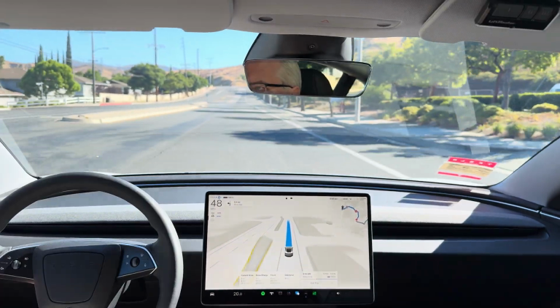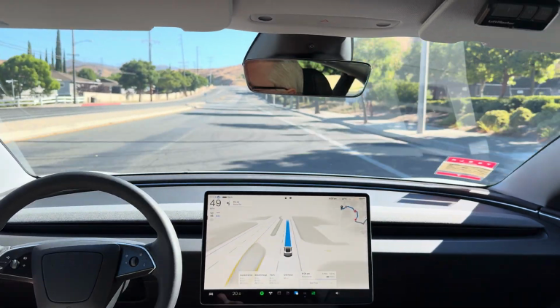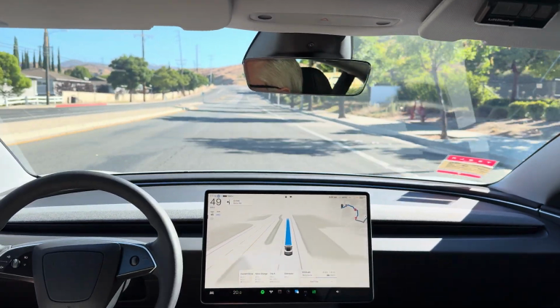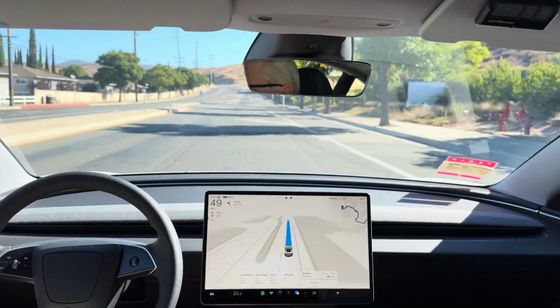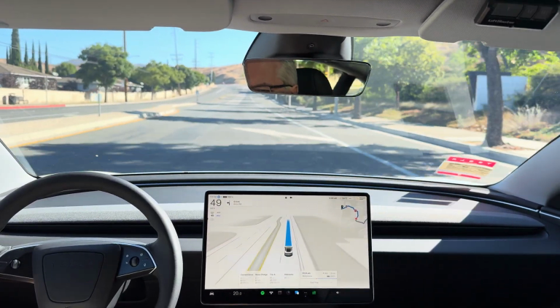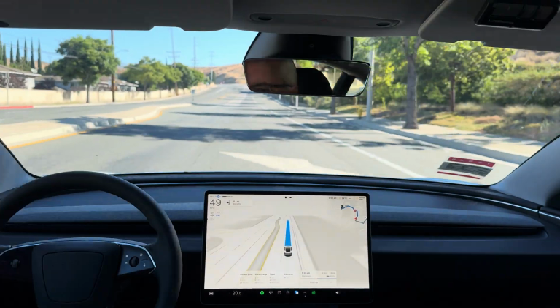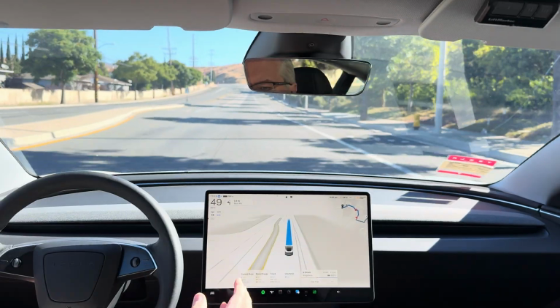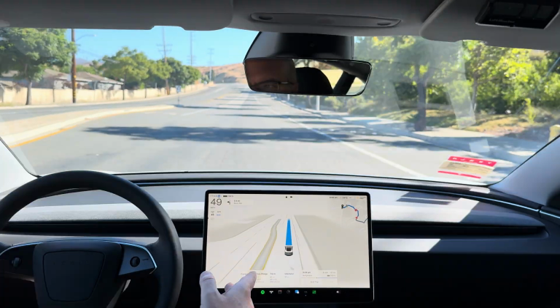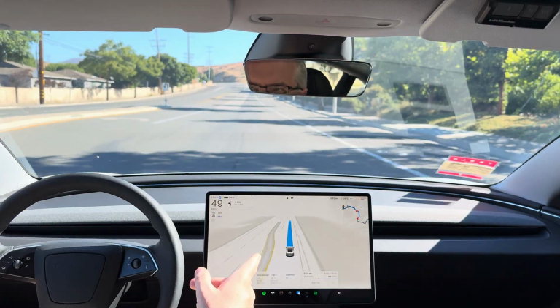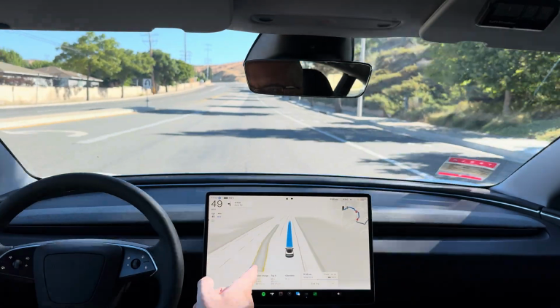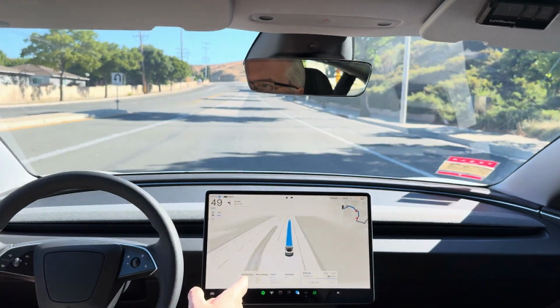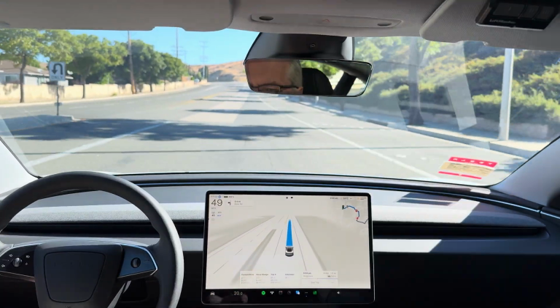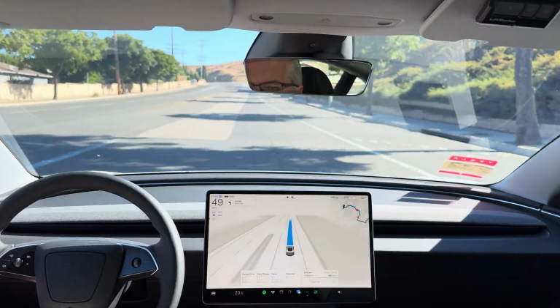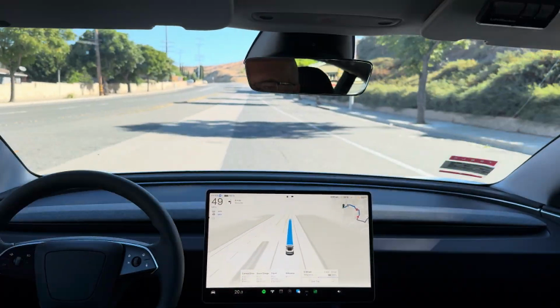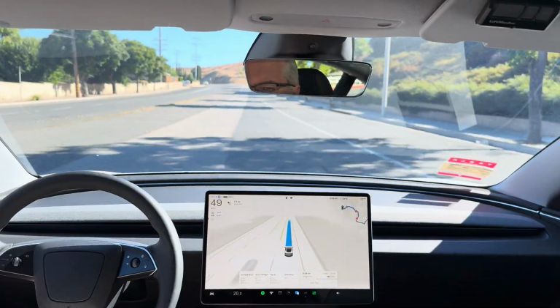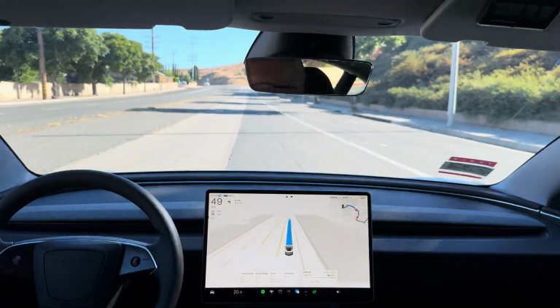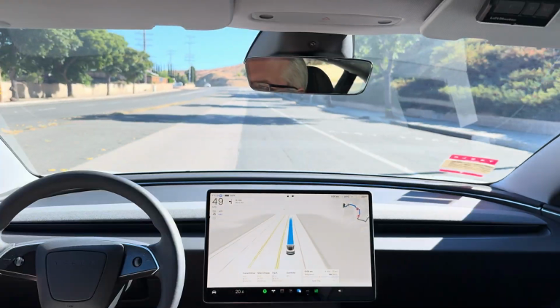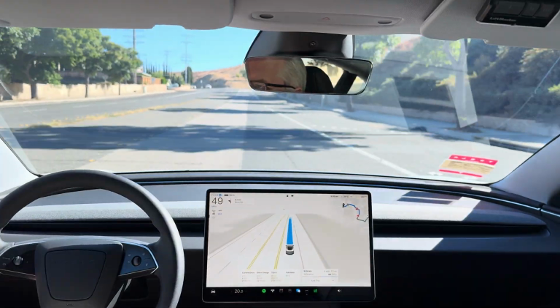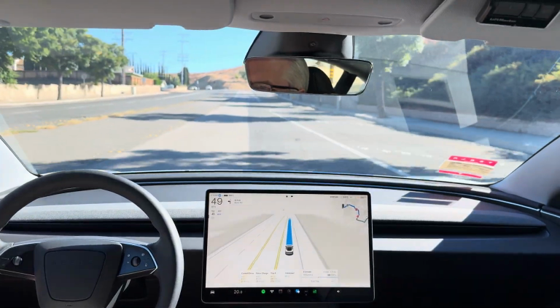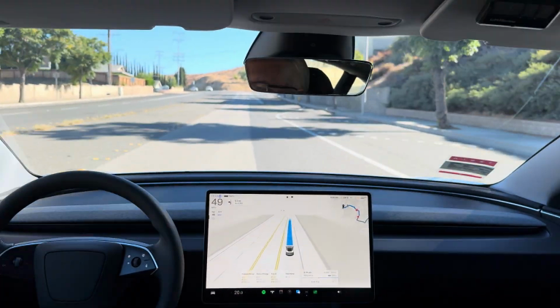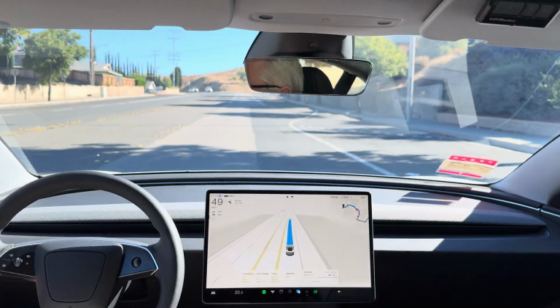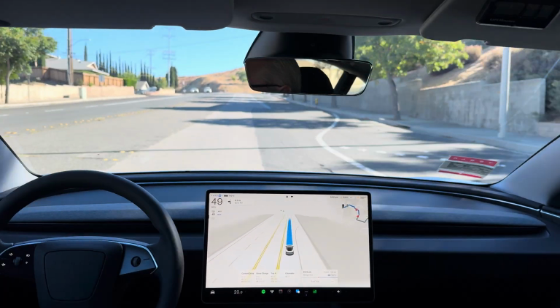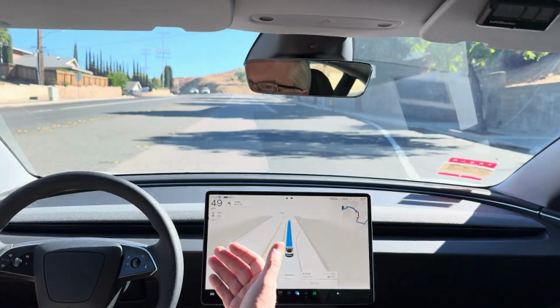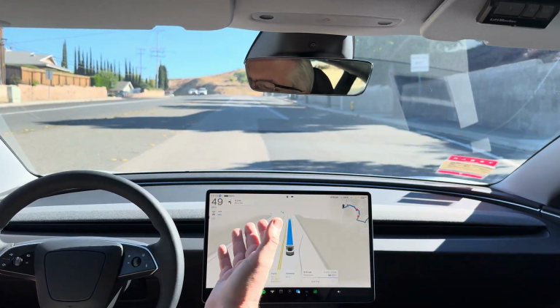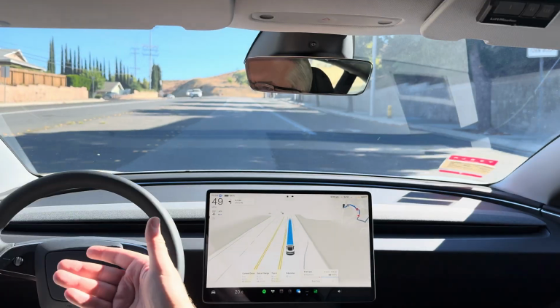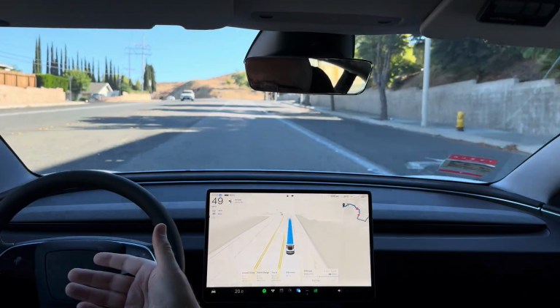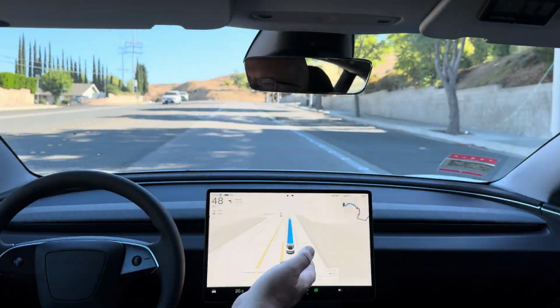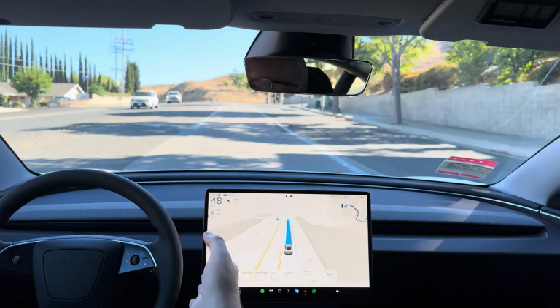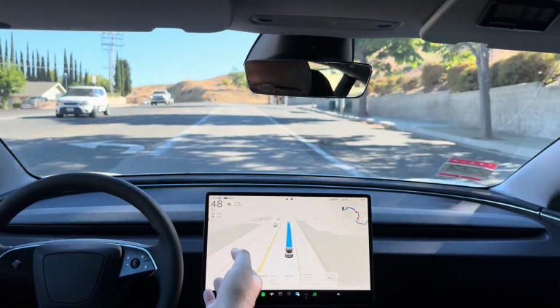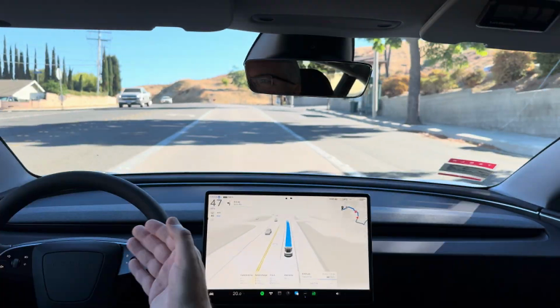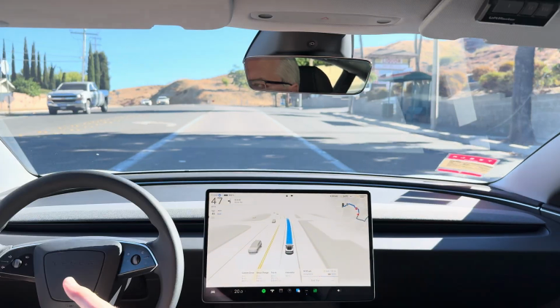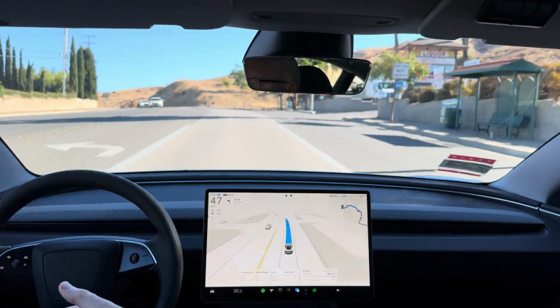Okay, it's not merging properly. Interestingly, it merged properly last night when I did this test loop, but today this morning it didn't do a proper merge. In my books, it should use the turn signal because our lane is ending and it's changing lanes.